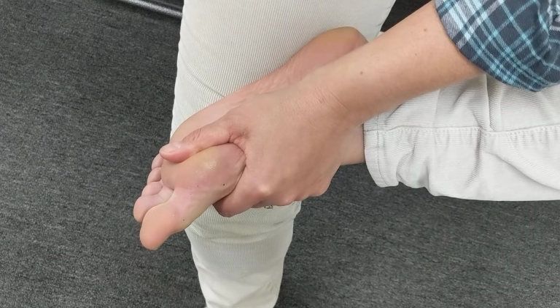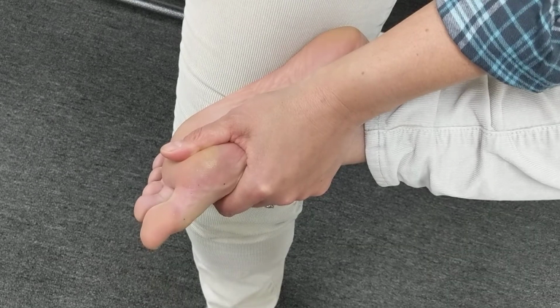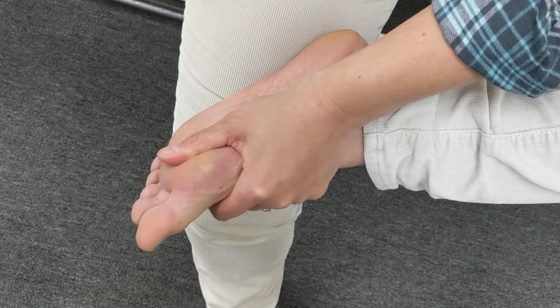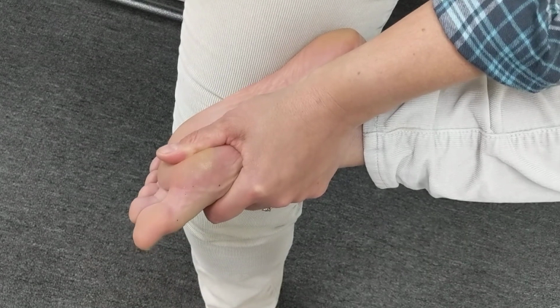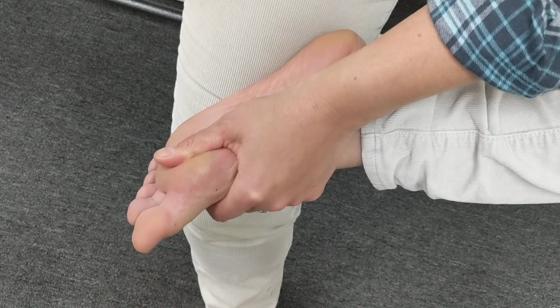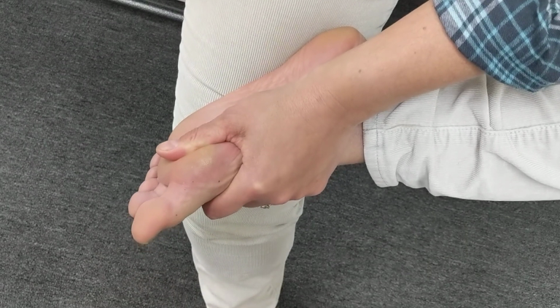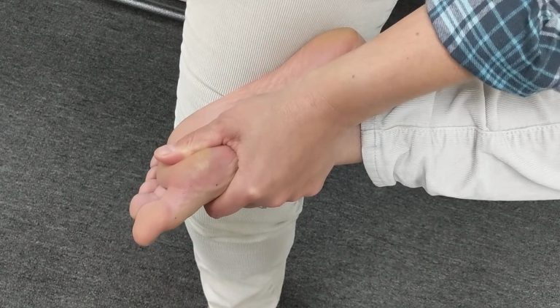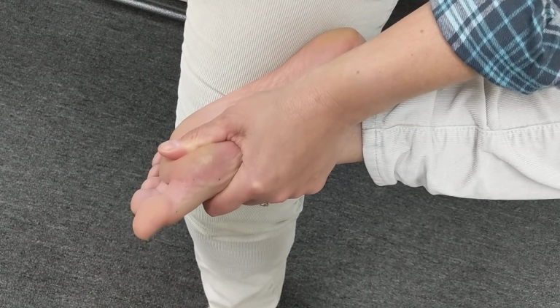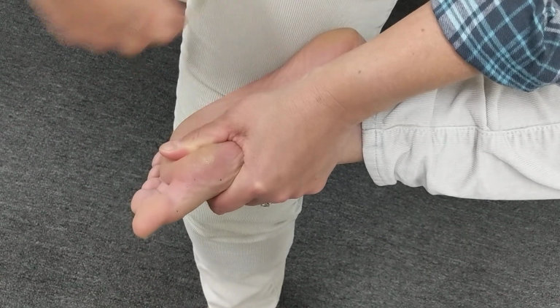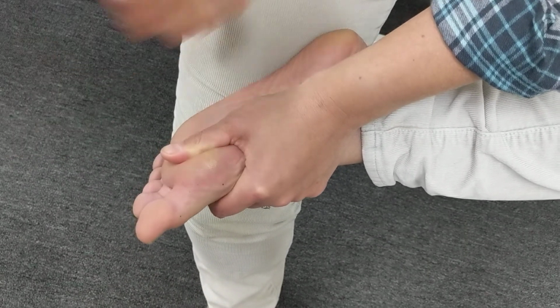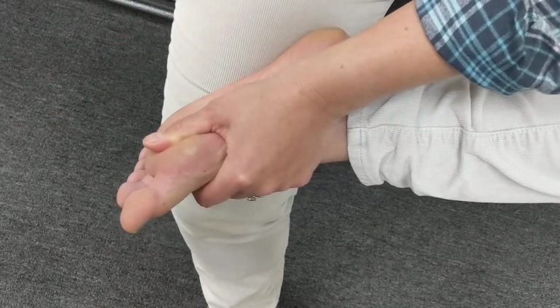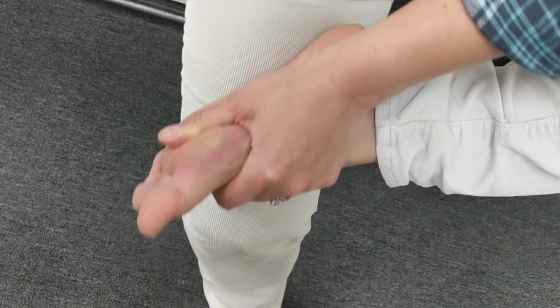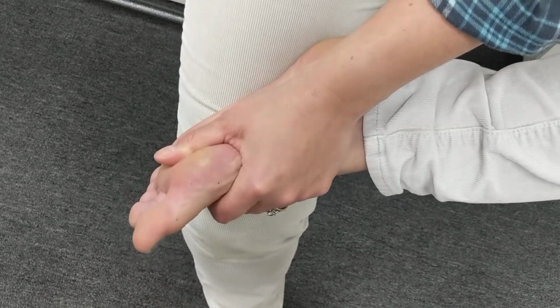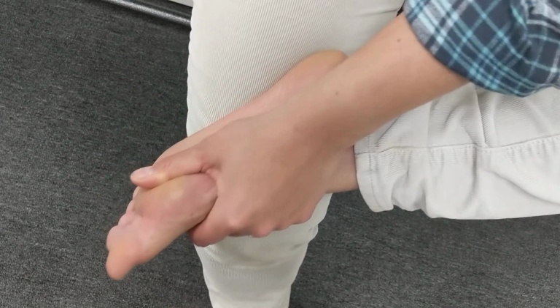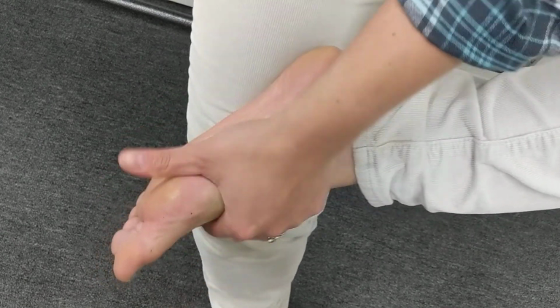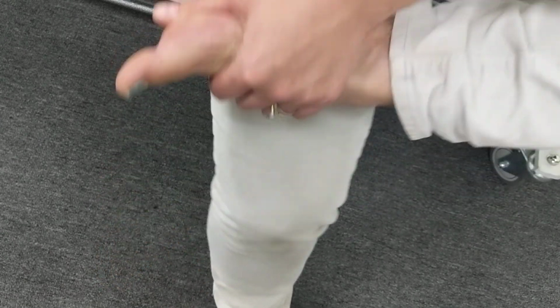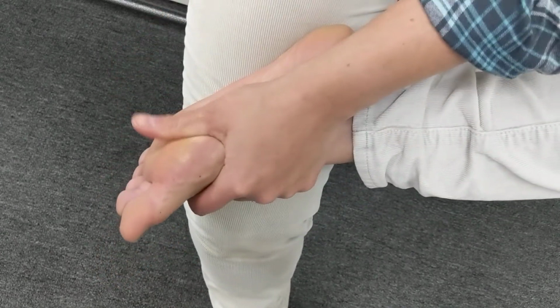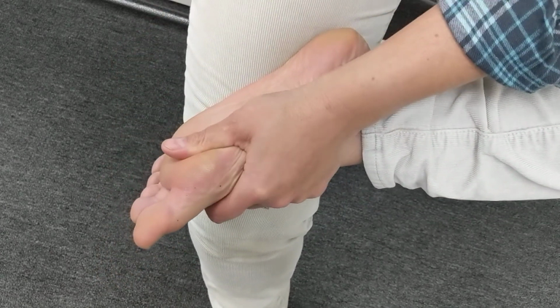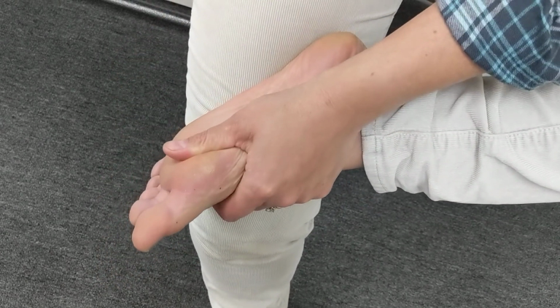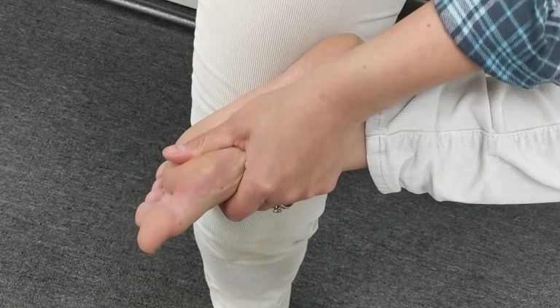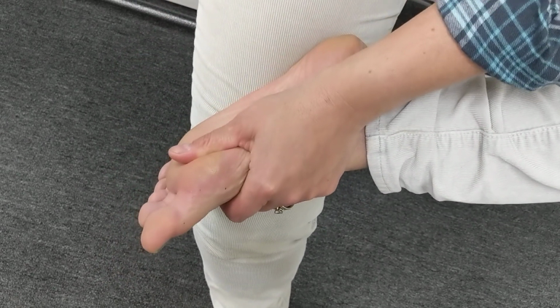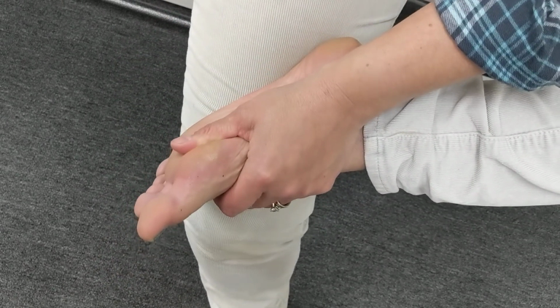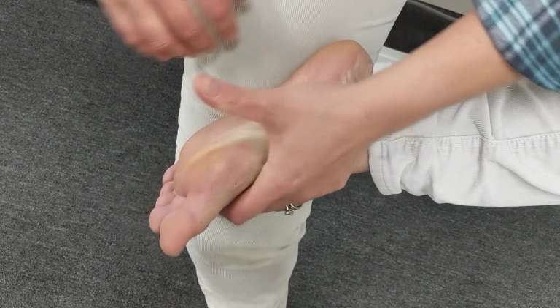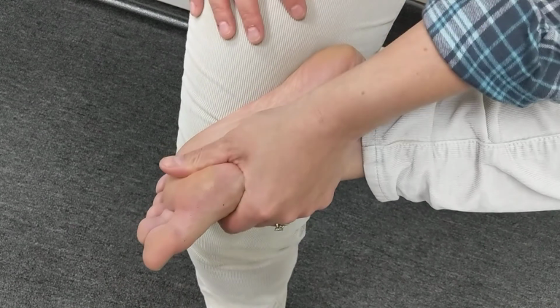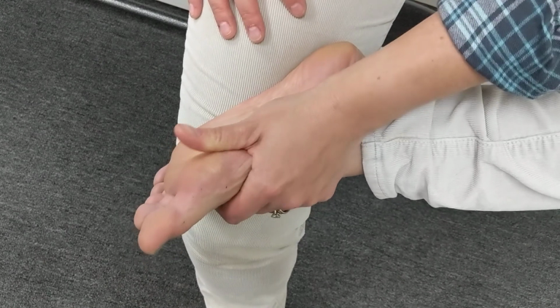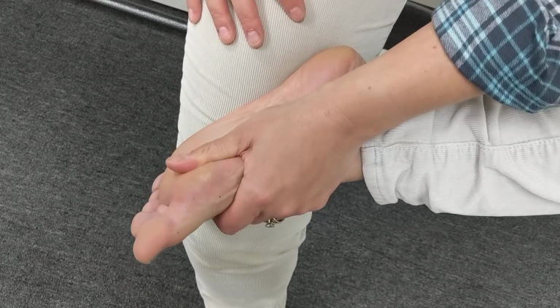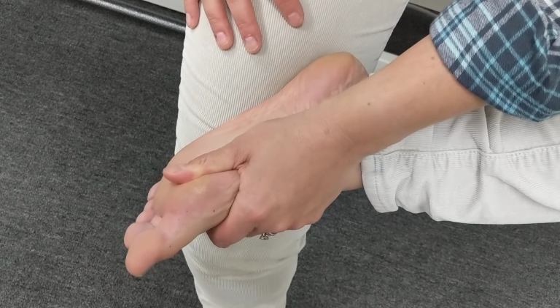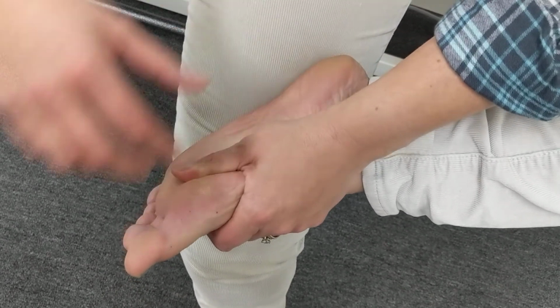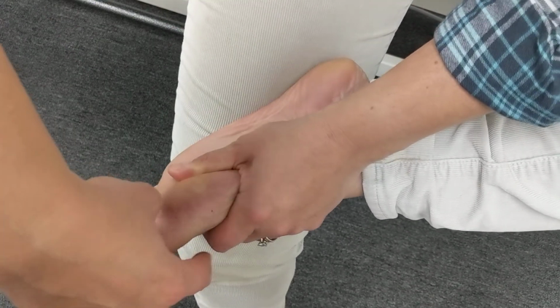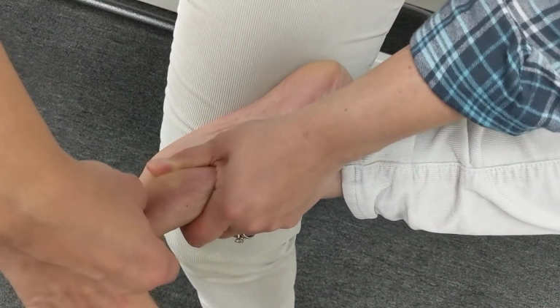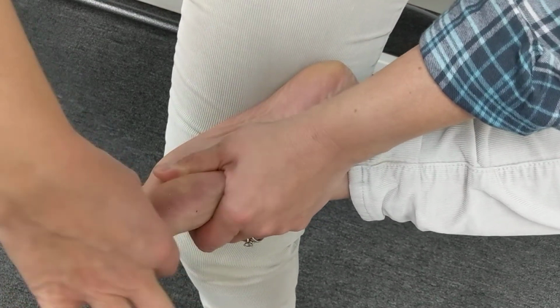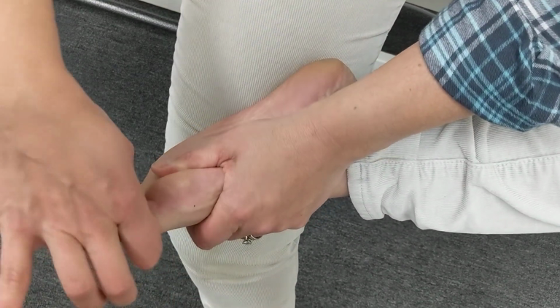This is a great toe joint mobilization, self-joint mobilization. You're going to sit with your foot crossed over your knee and hold on to it right here, then grab your big toe.